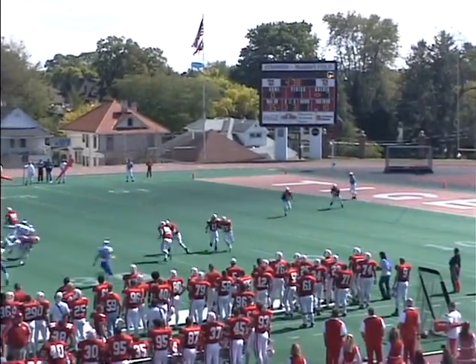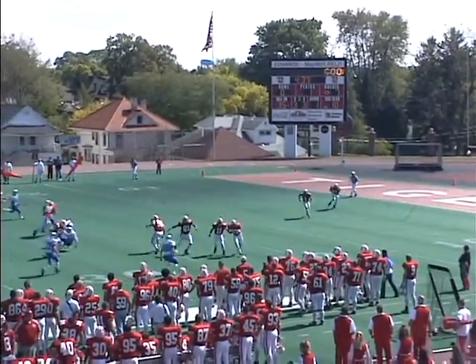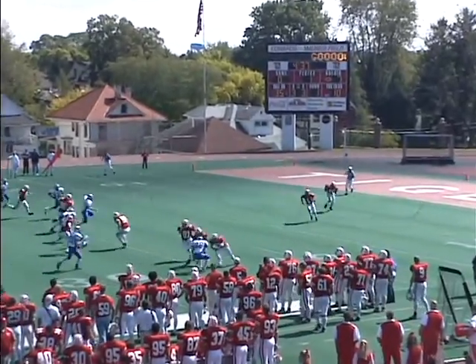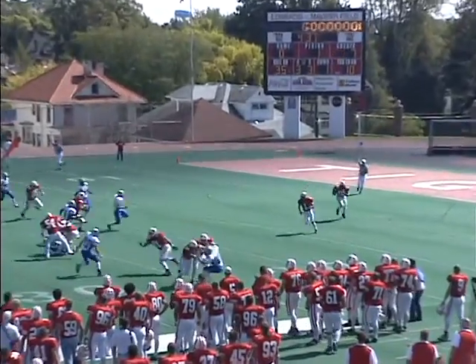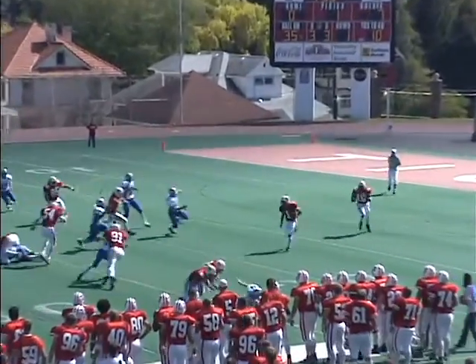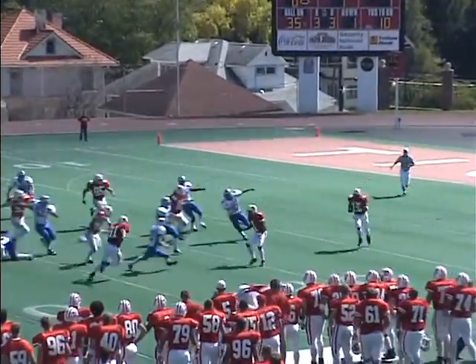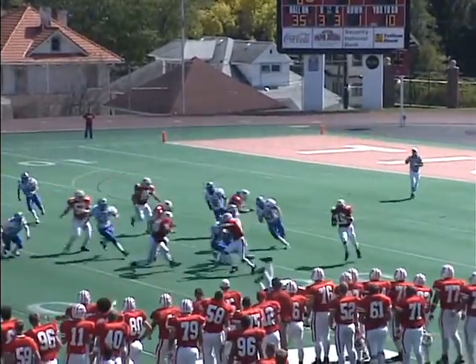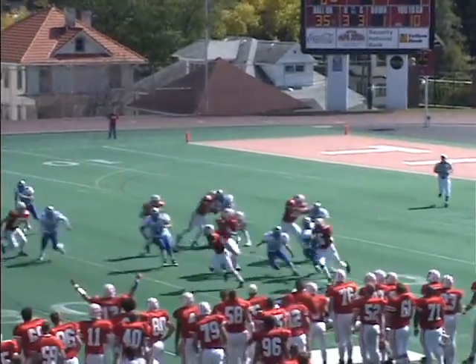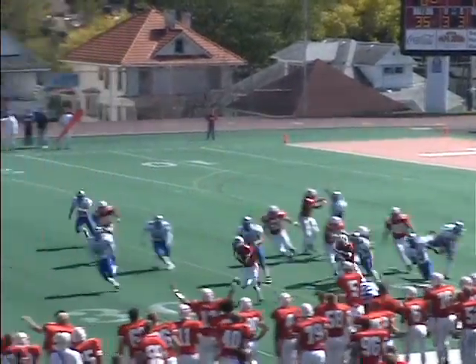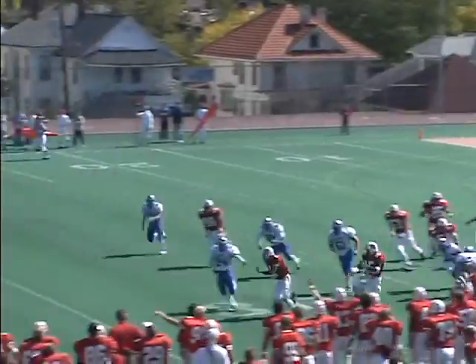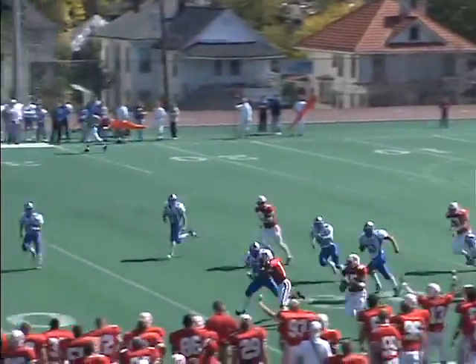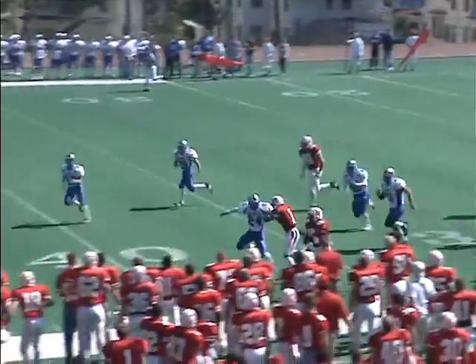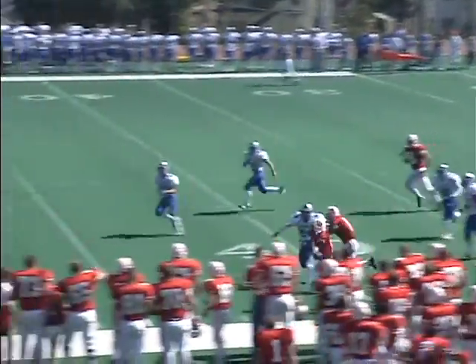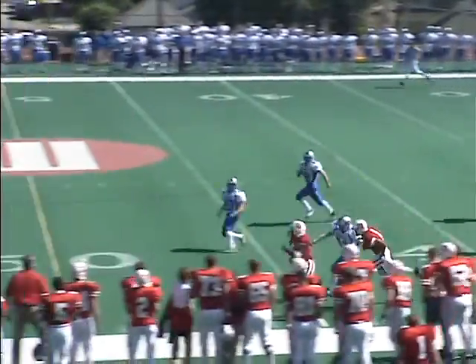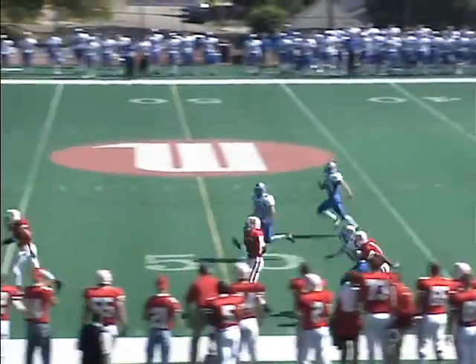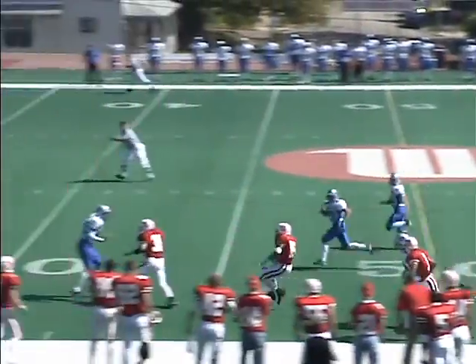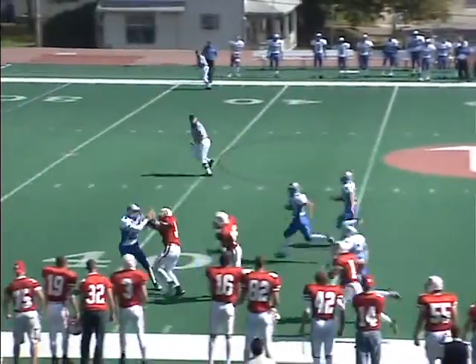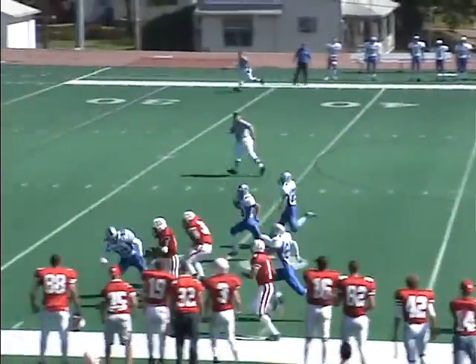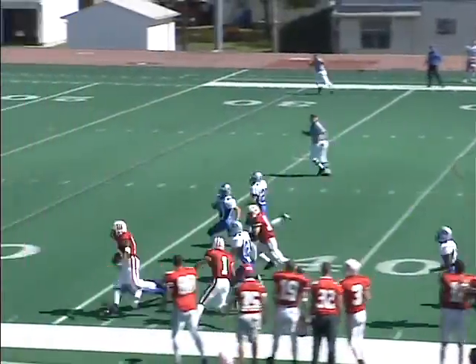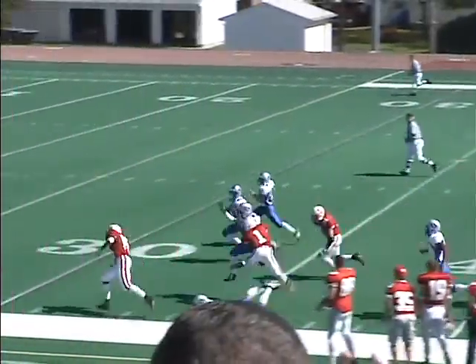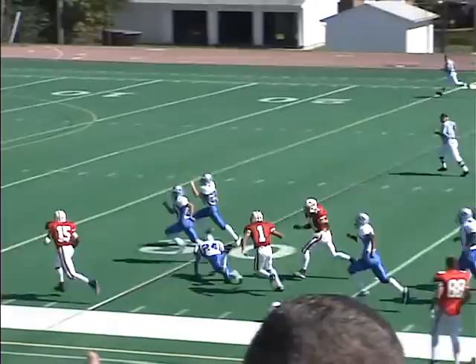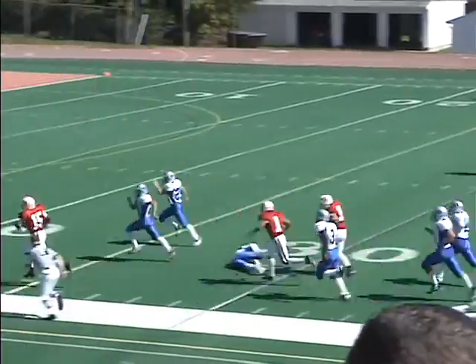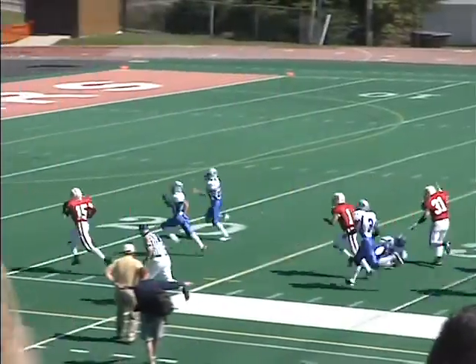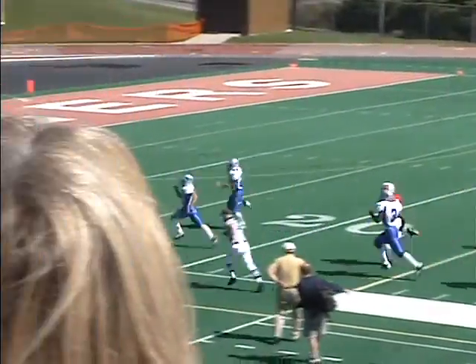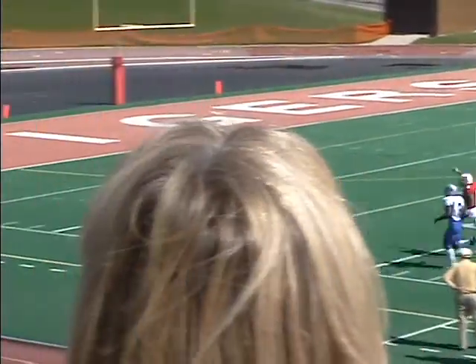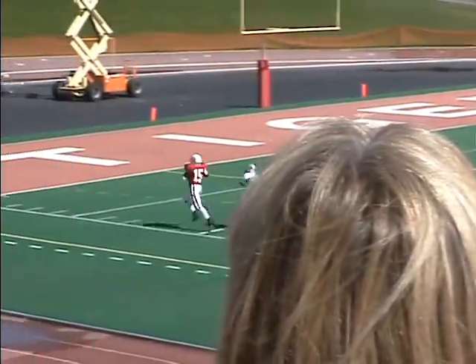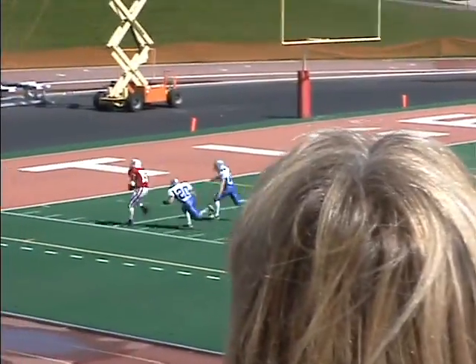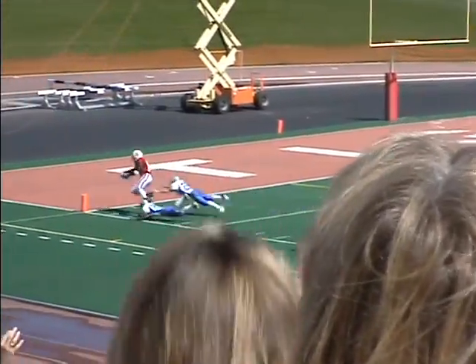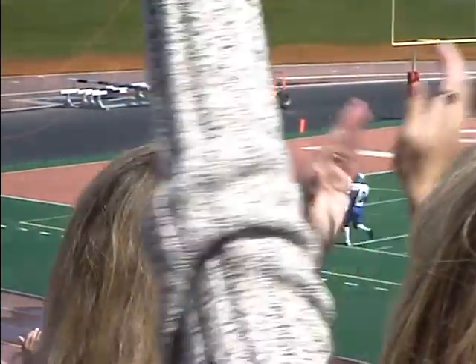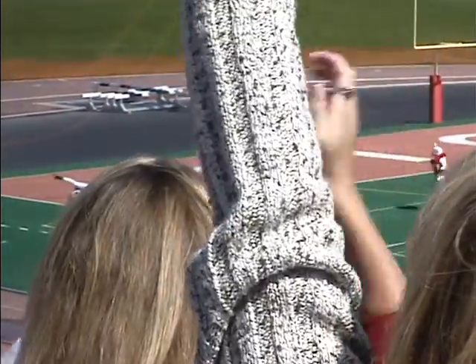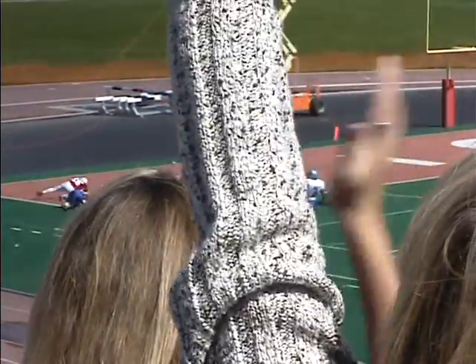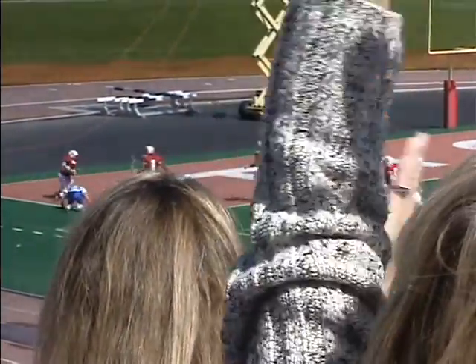Glover takes it at the 5-yard line, to the near side at the 15, 20, 30, 35, 40, 45. Midfield. He's into Thomas More territory, breaks free at the 30, 20, 15, 10, he's at the 5 — dives into the end zone. Touchdown, Wittenberg.